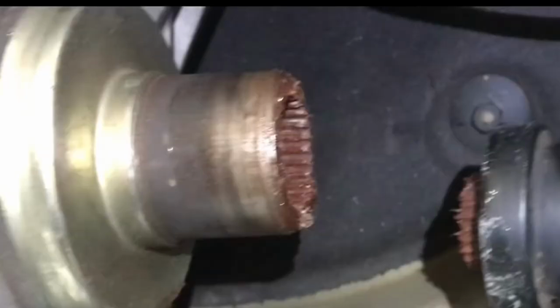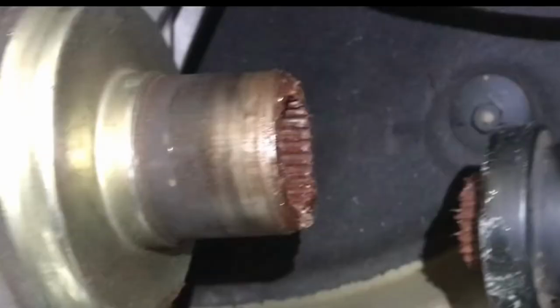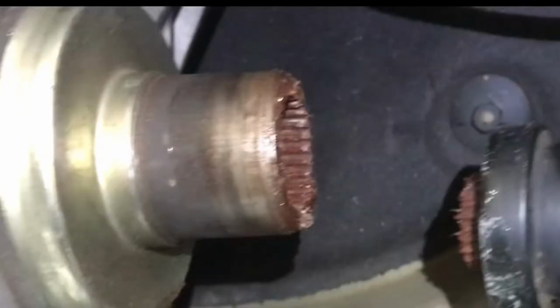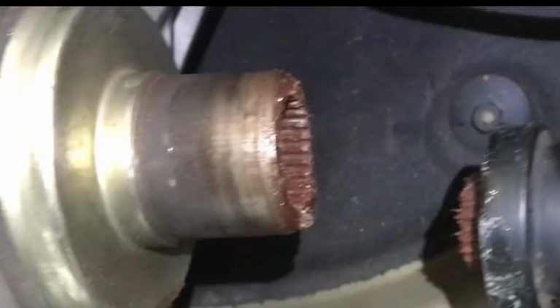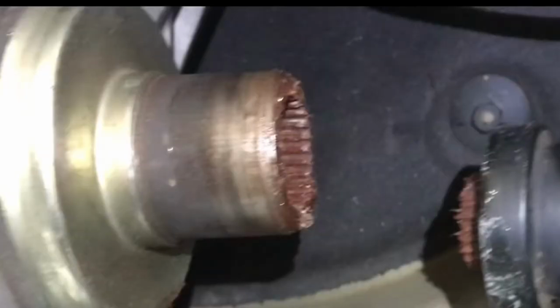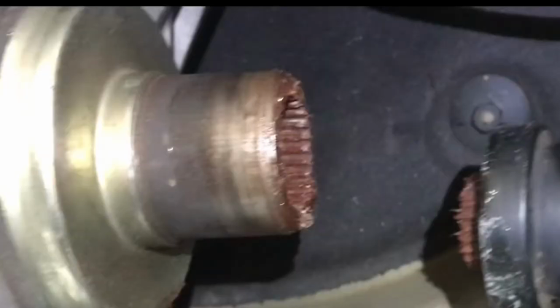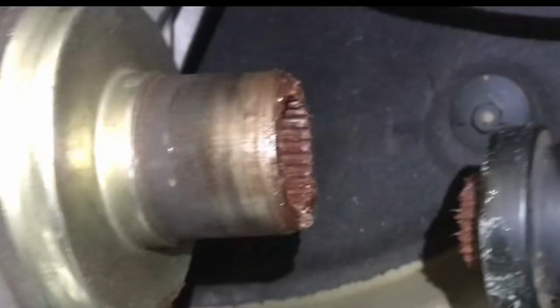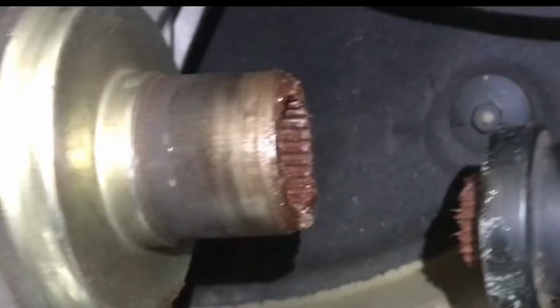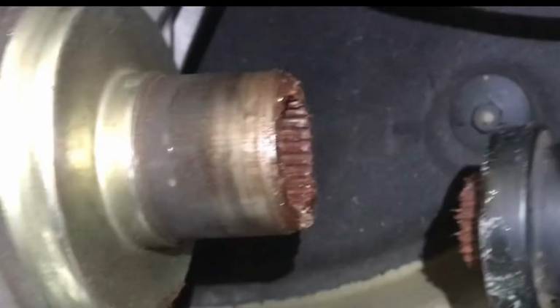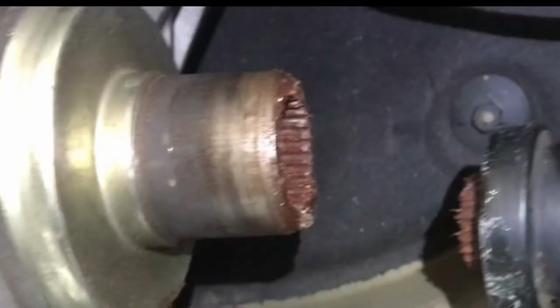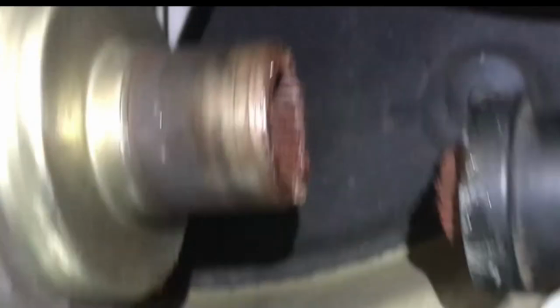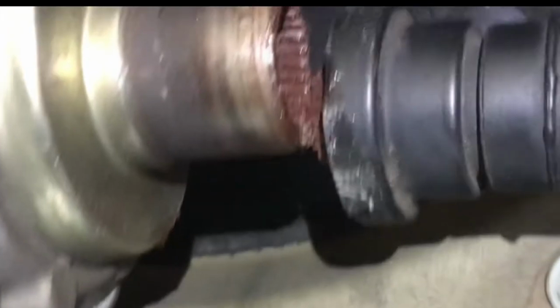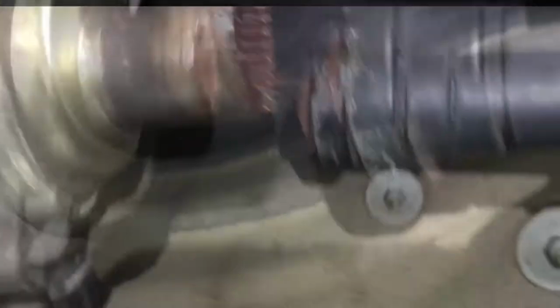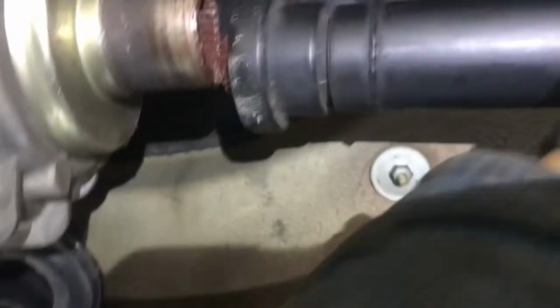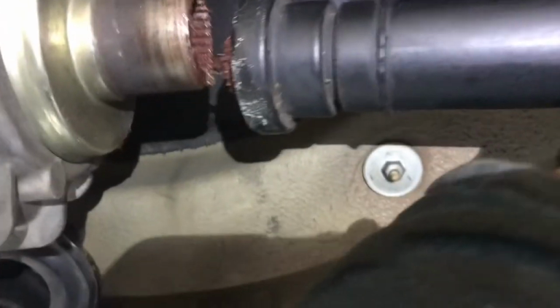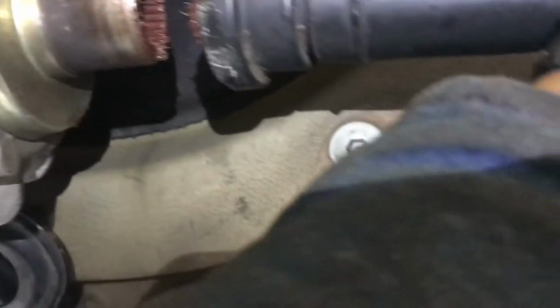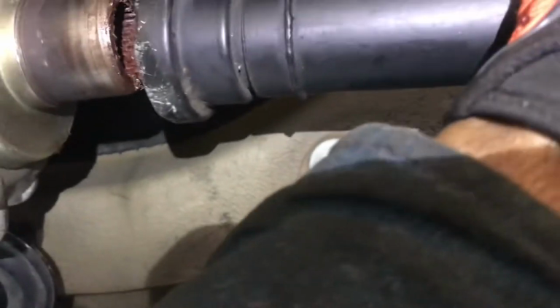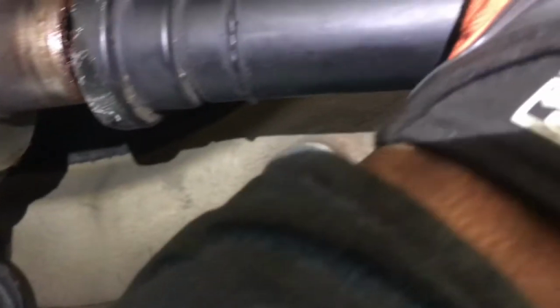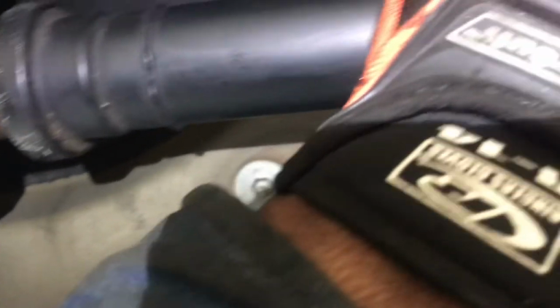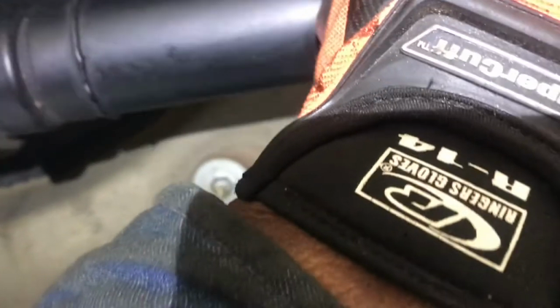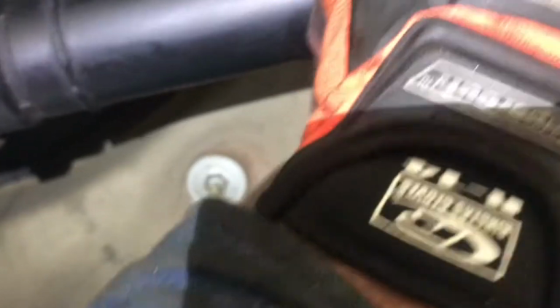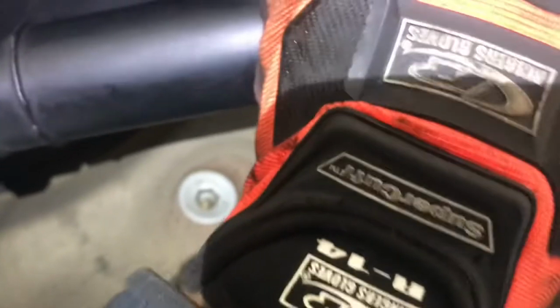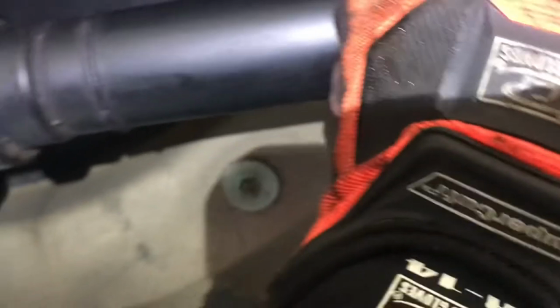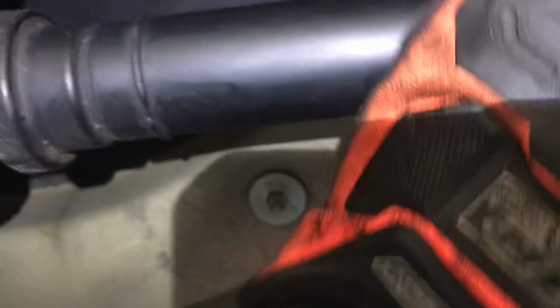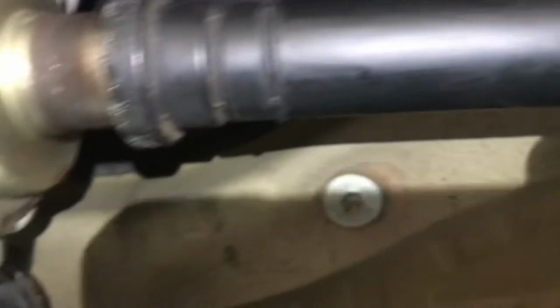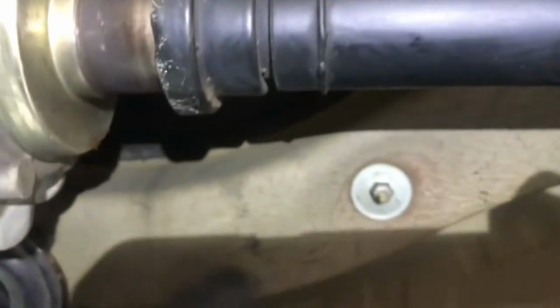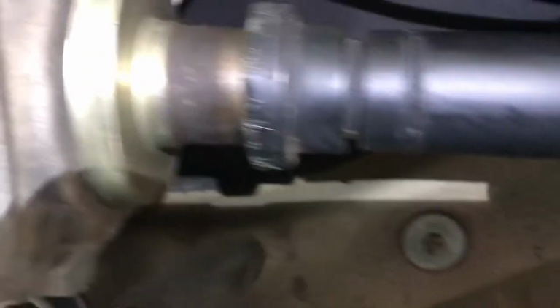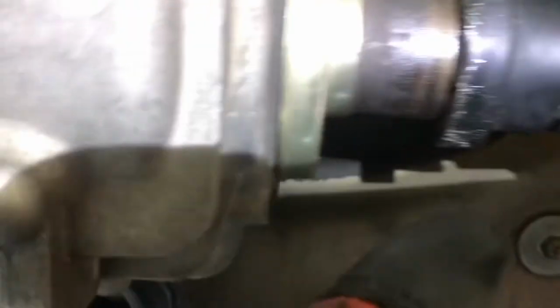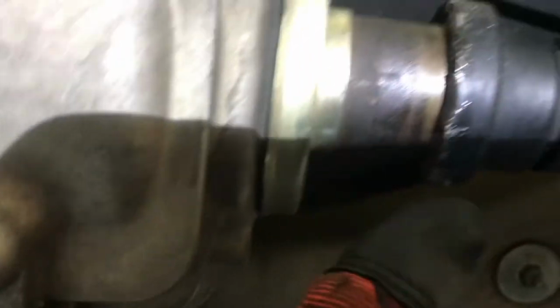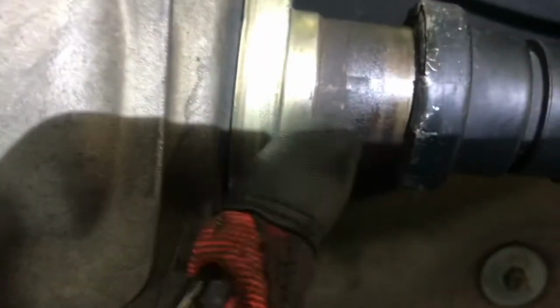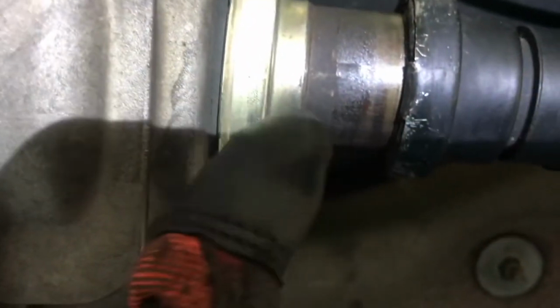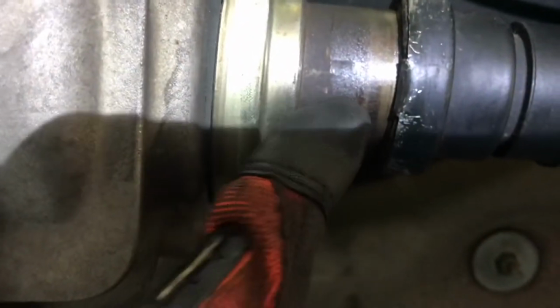Put a little grease on these splines right here to help it slip a little bit more. There's extra space in there where this drive shaft can slide in and give you some space. So once you get it in here, you see how long this is right here?